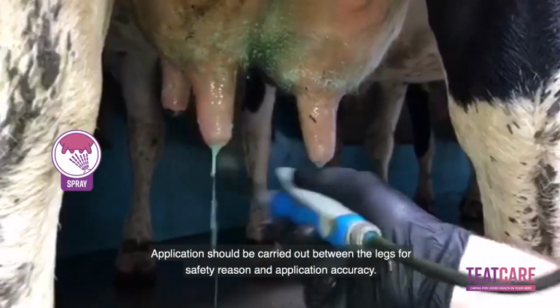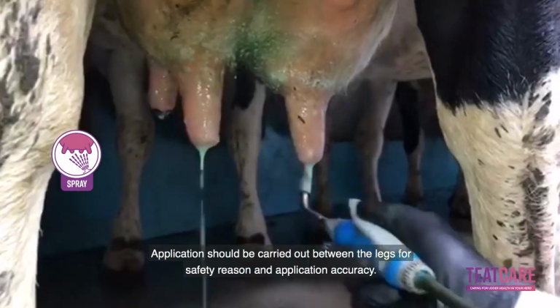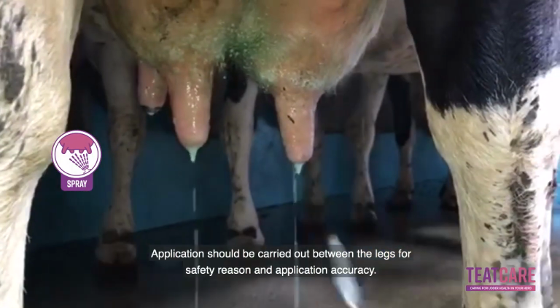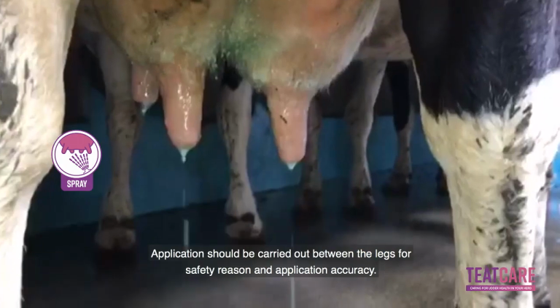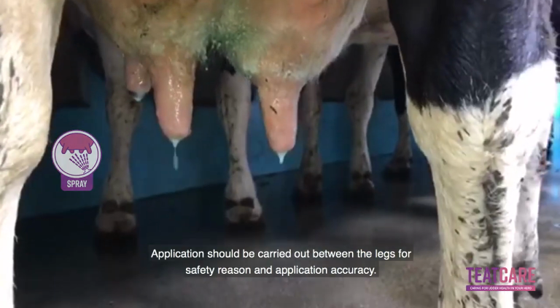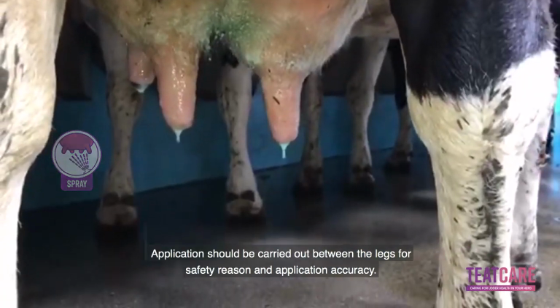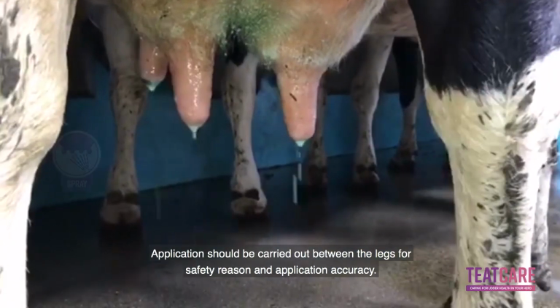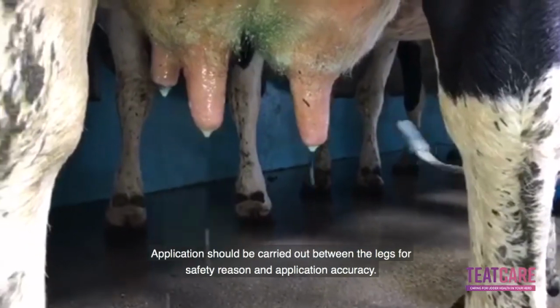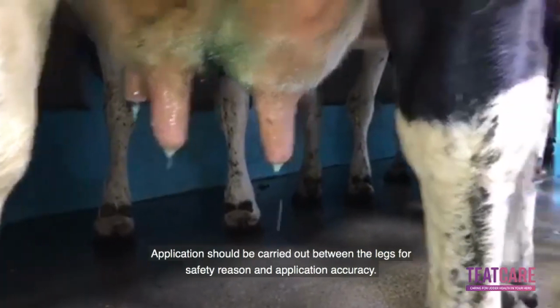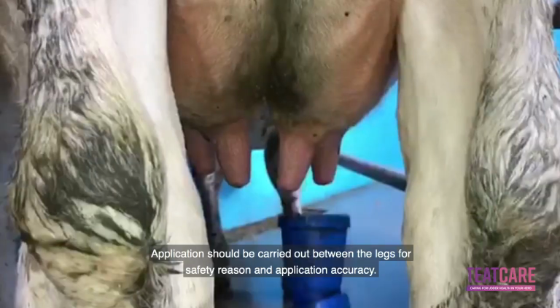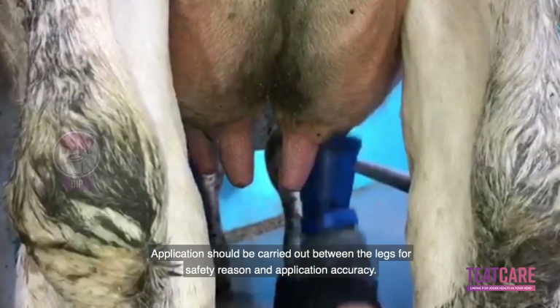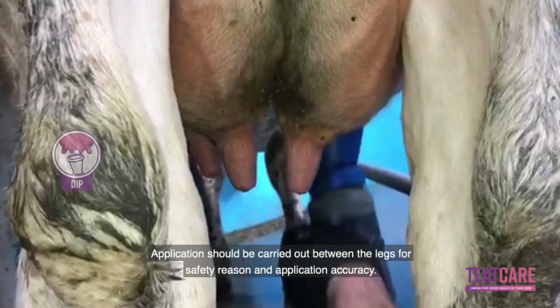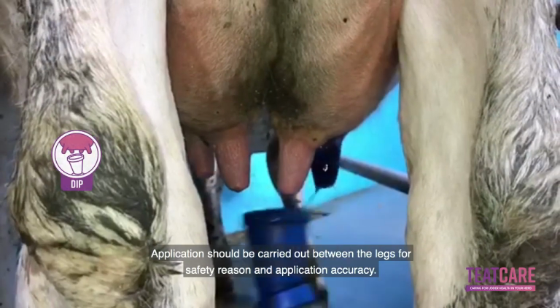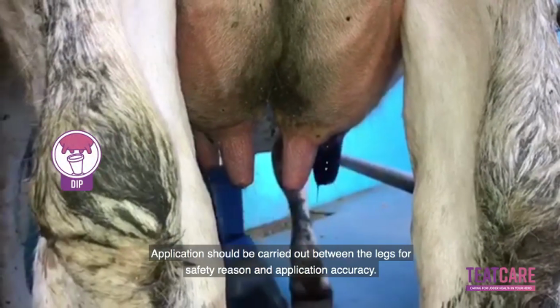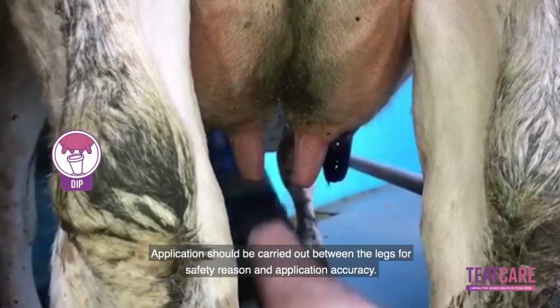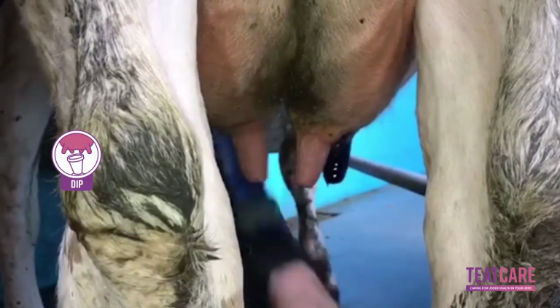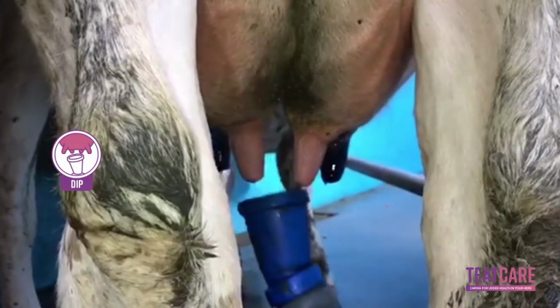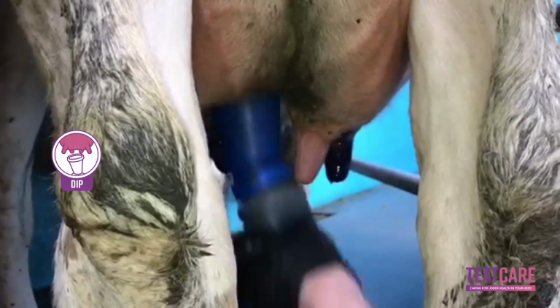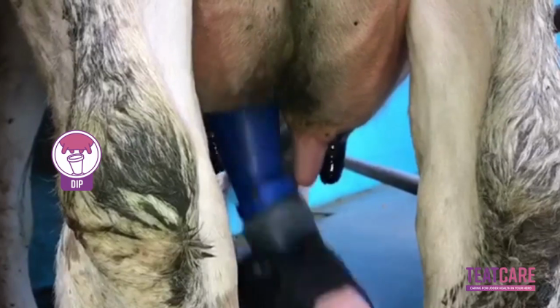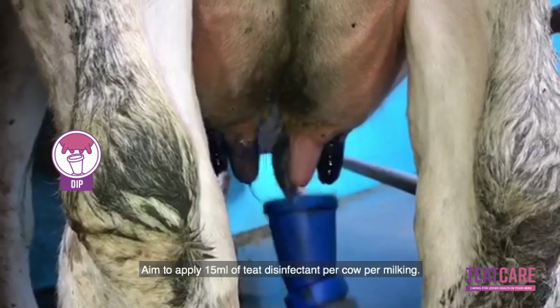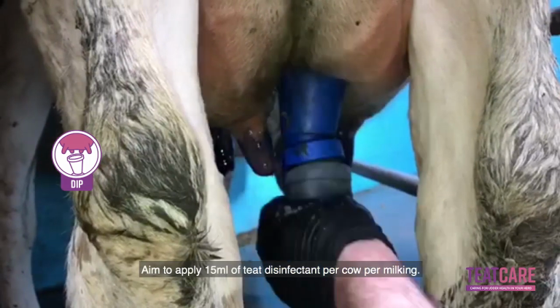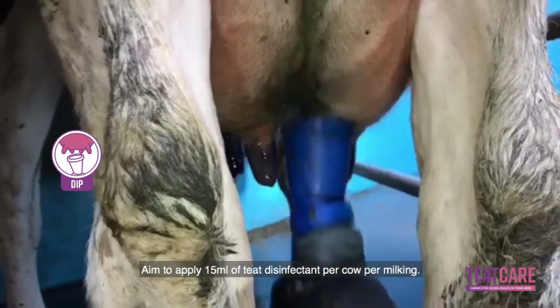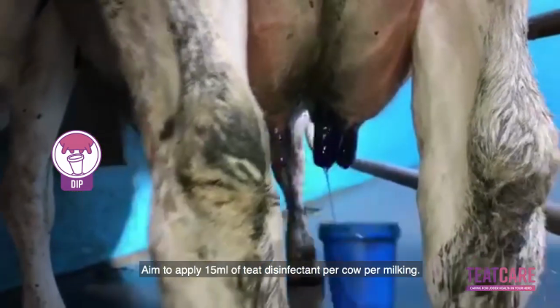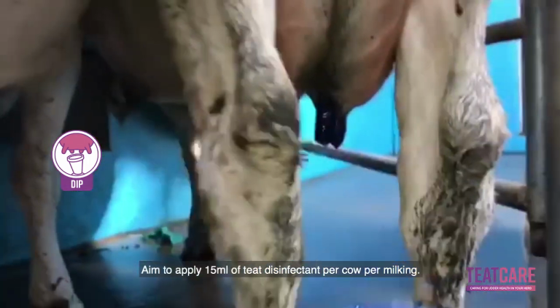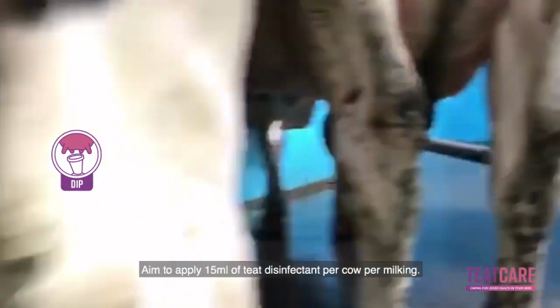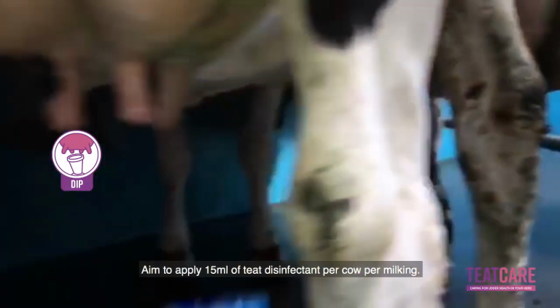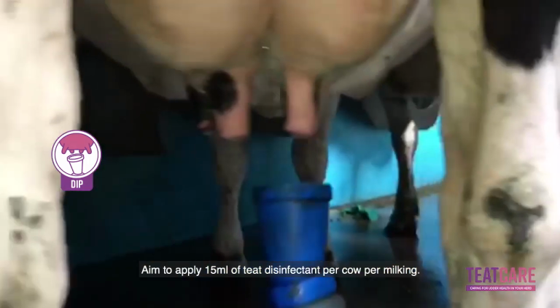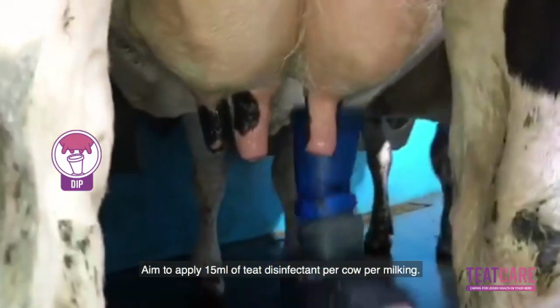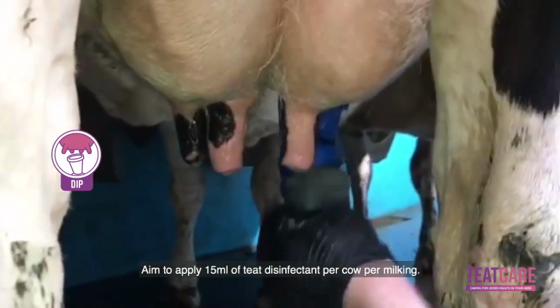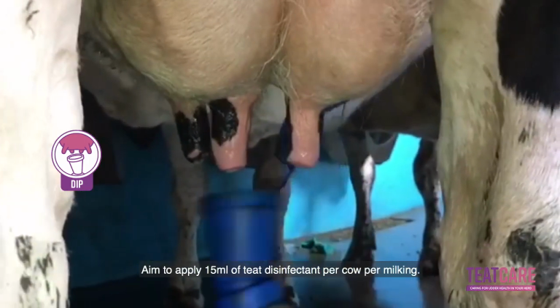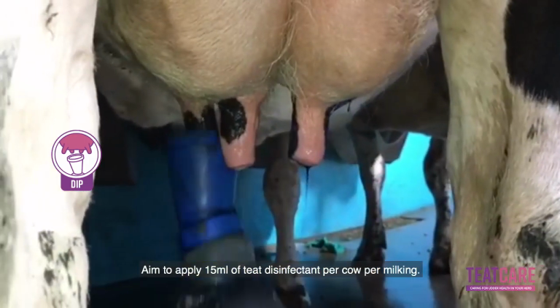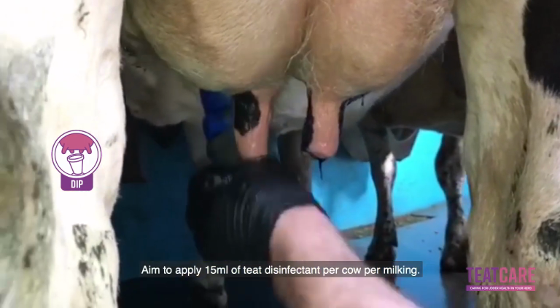Application should be carried out between the legs for safety reasons and application accuracy. Aim to apply 15 ml of teeth disinfectant per cow per milking.